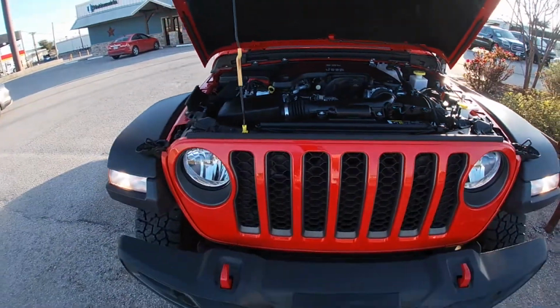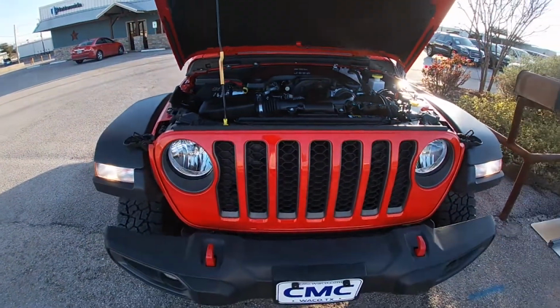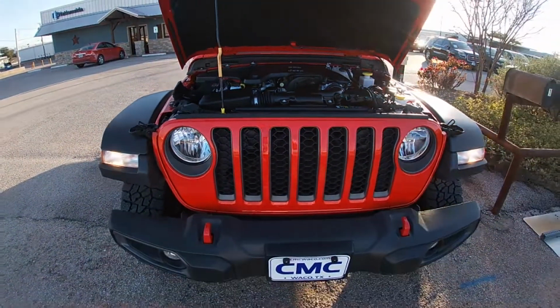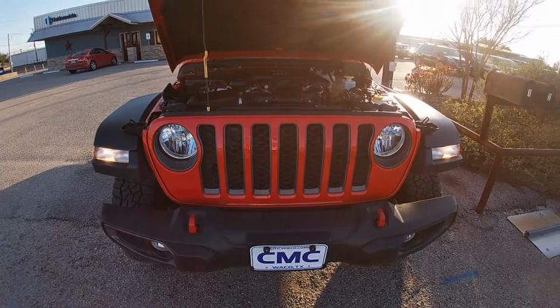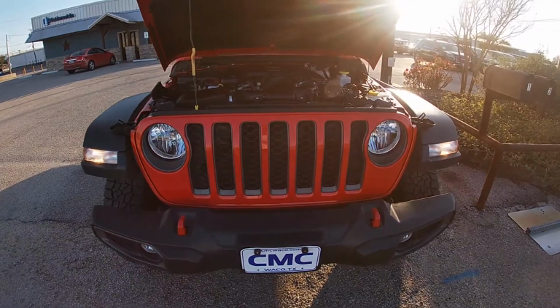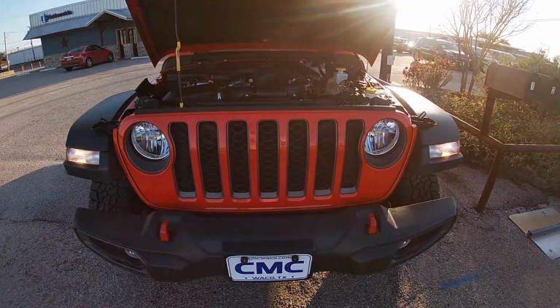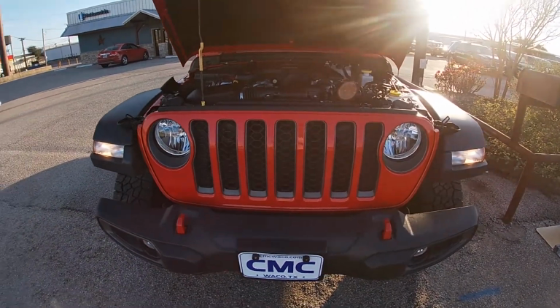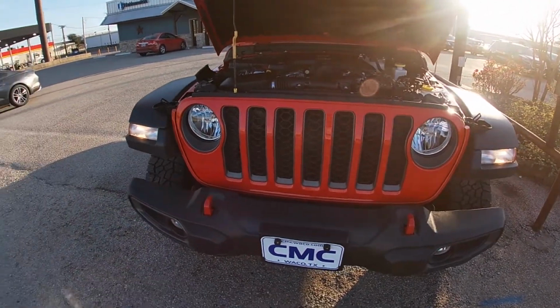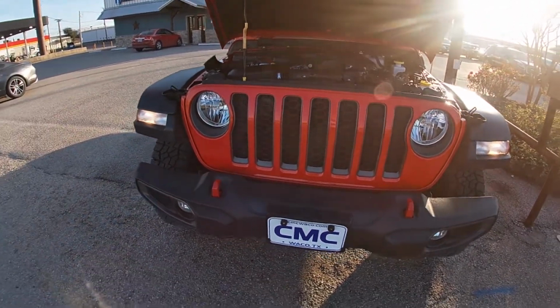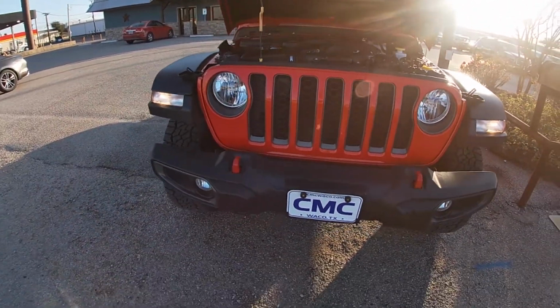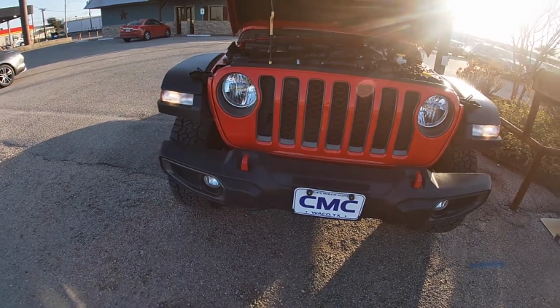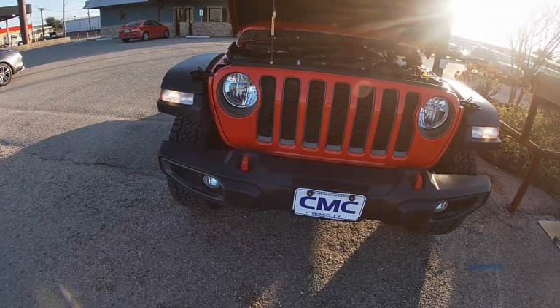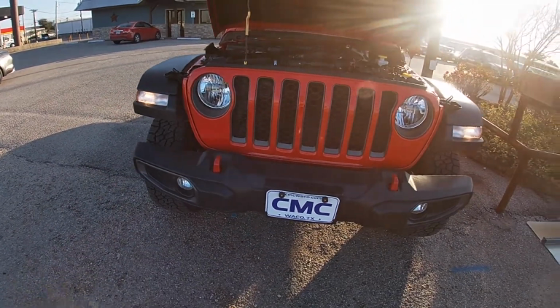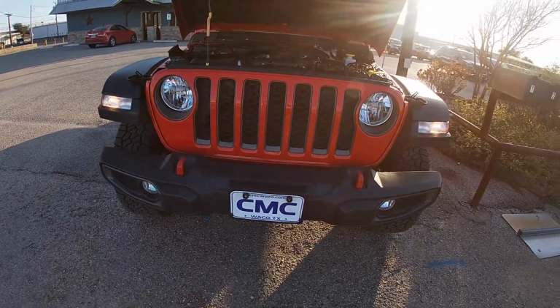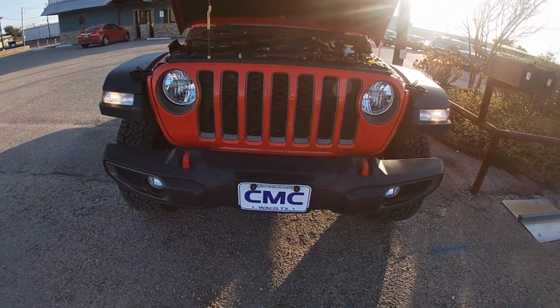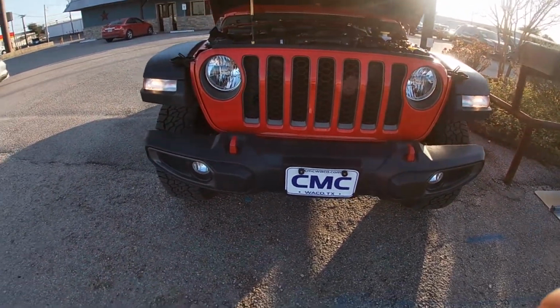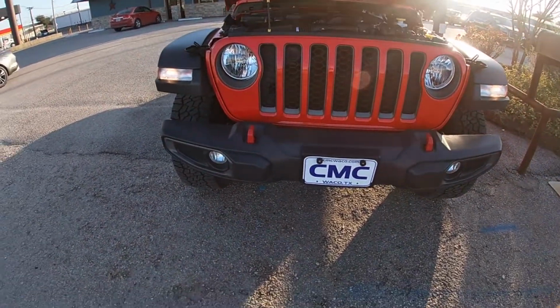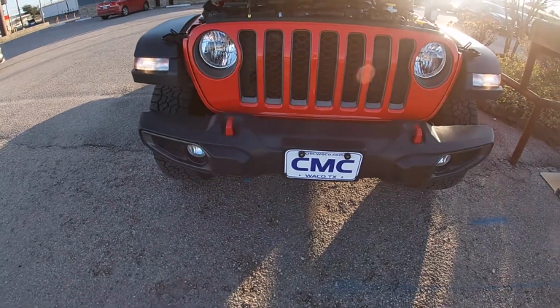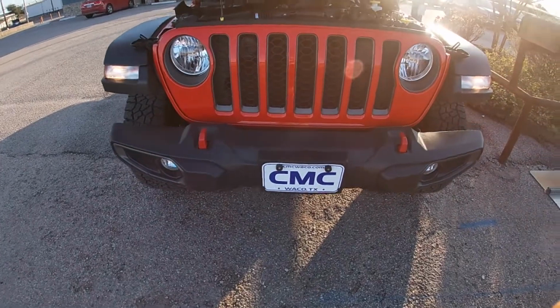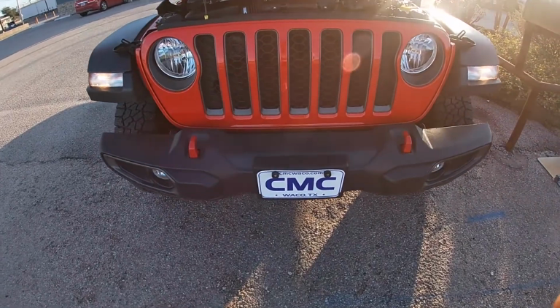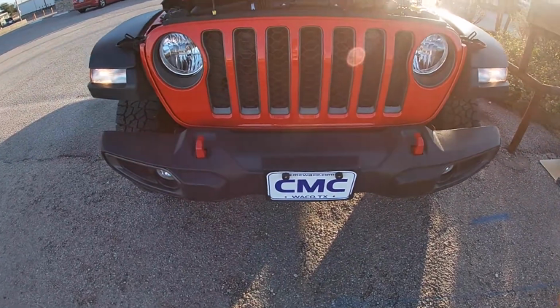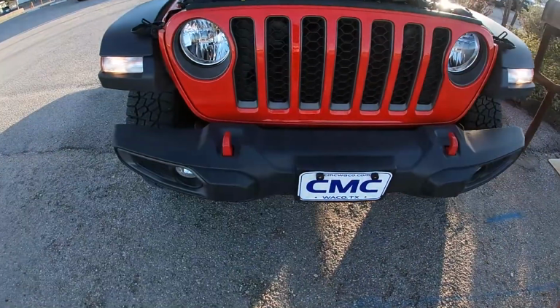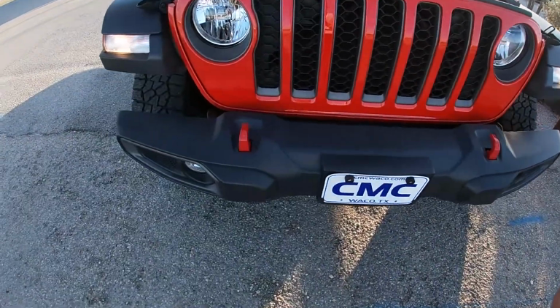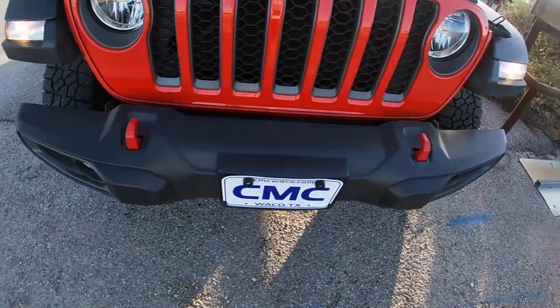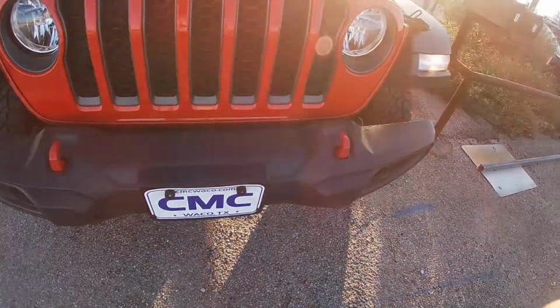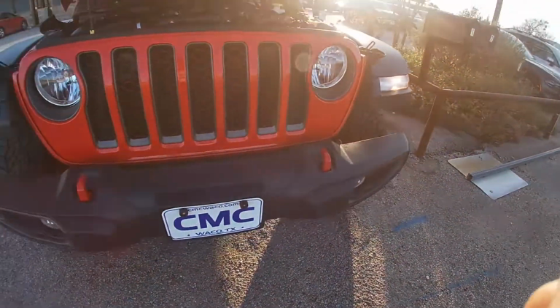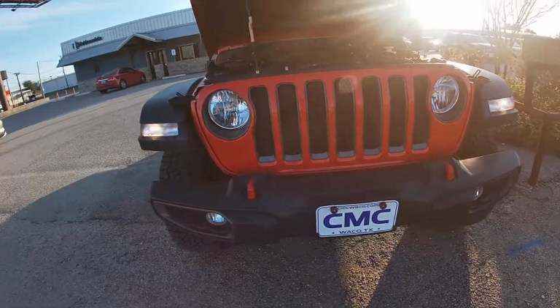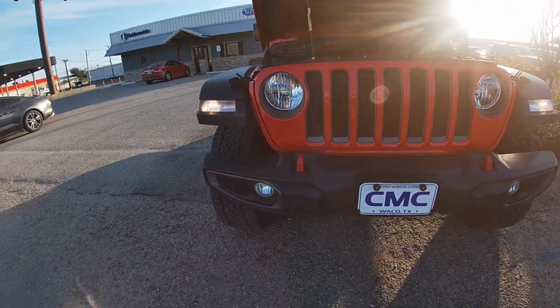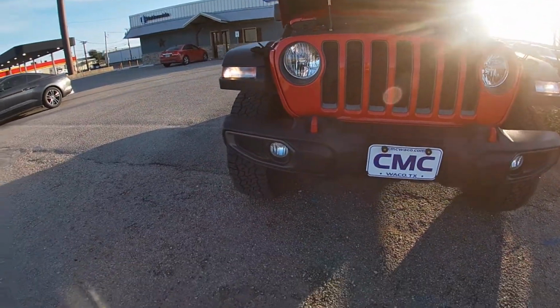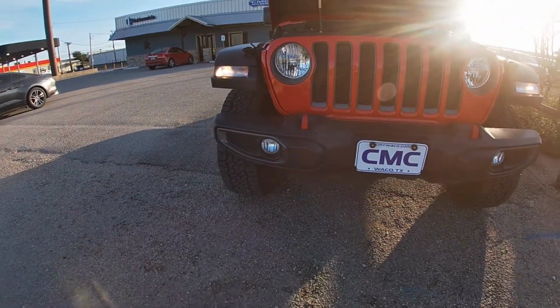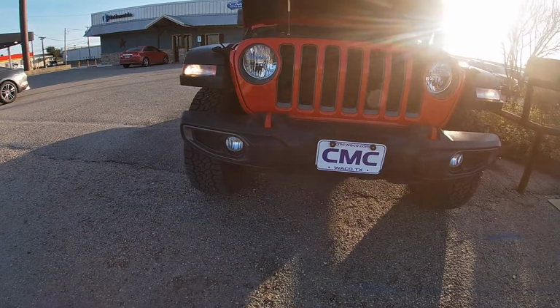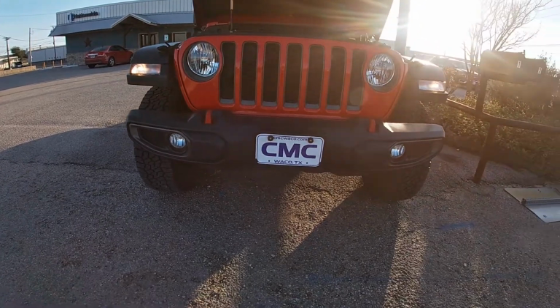Coming to the front, we got our big circular LED lights and then we got our lights on the side. We got our matte black grille with our tow hooks, then we got our fog lights at the bottom.